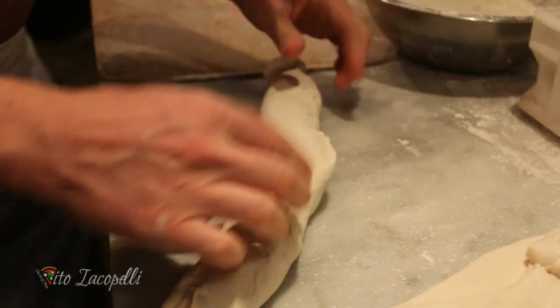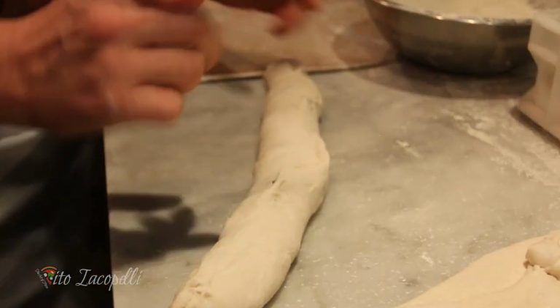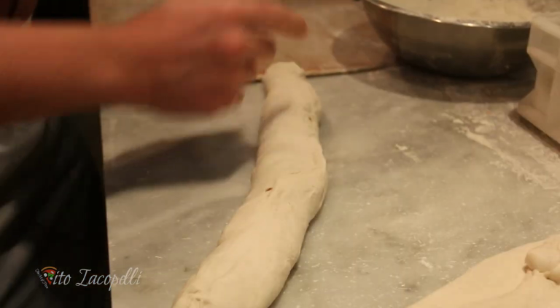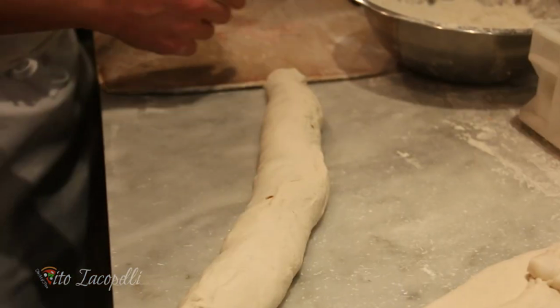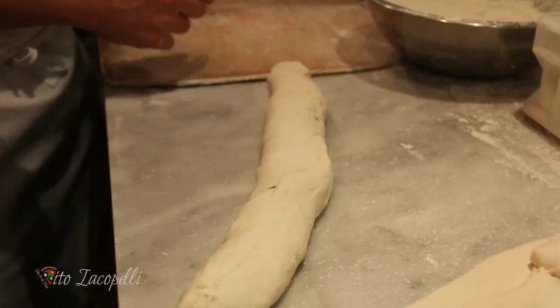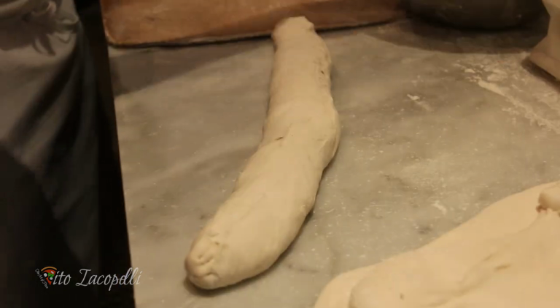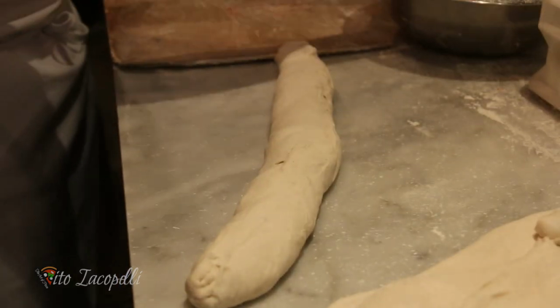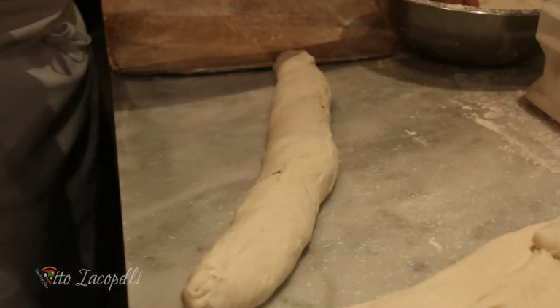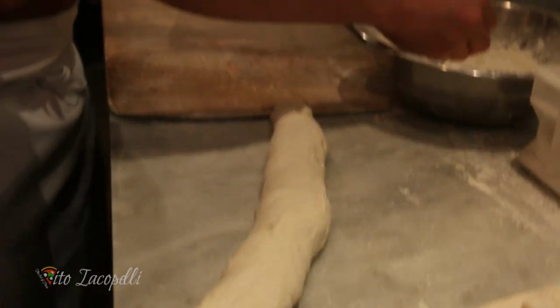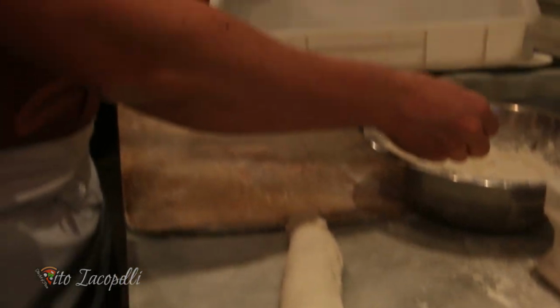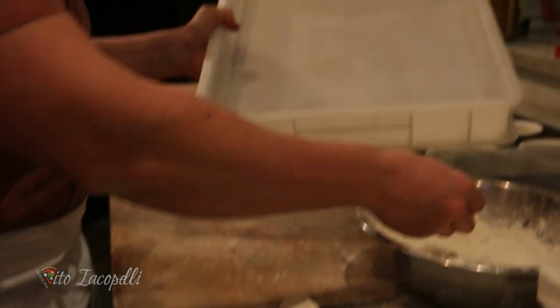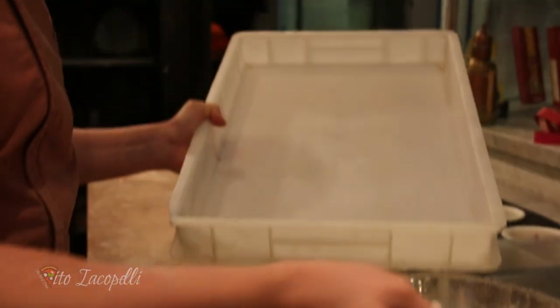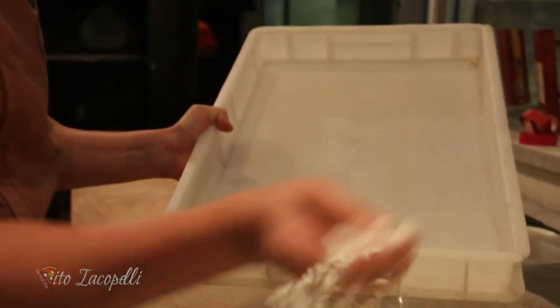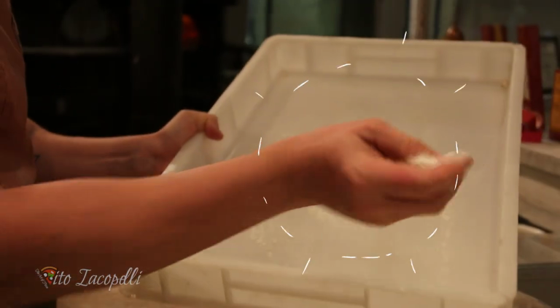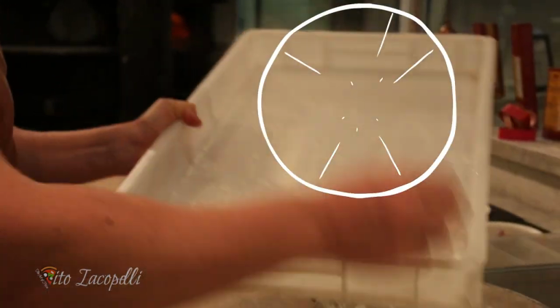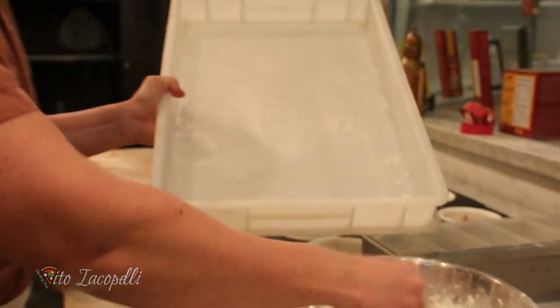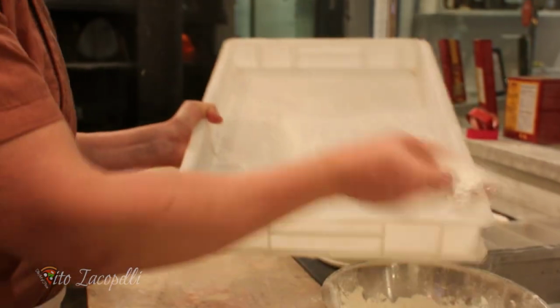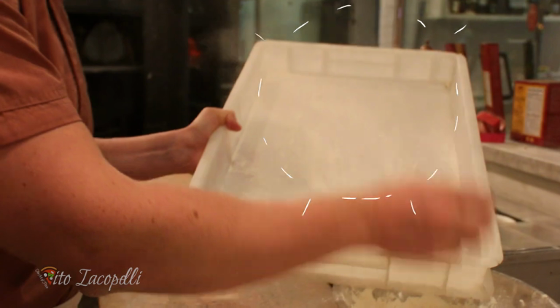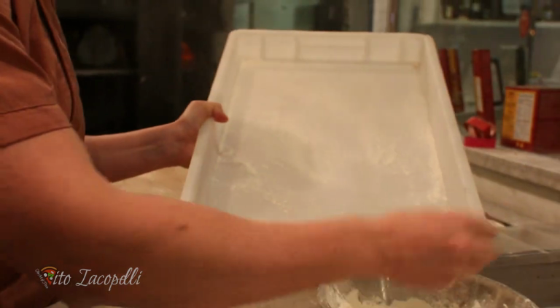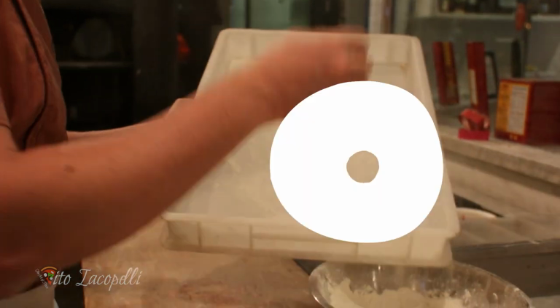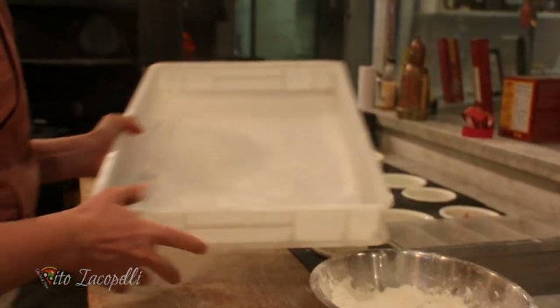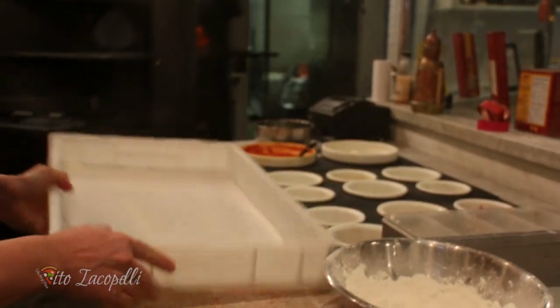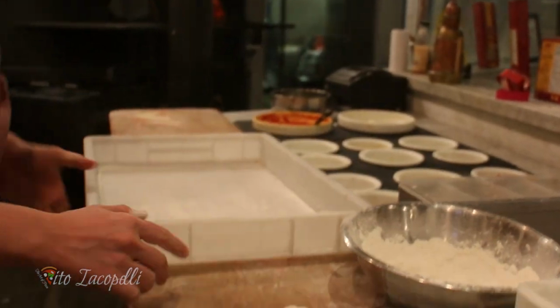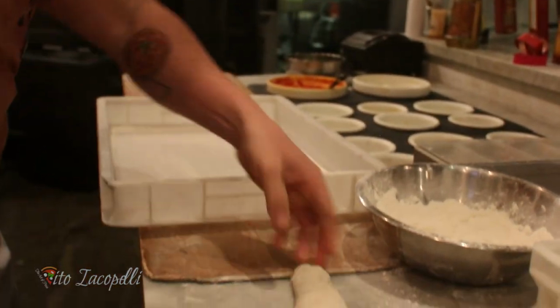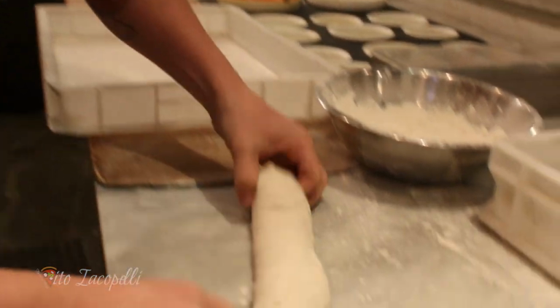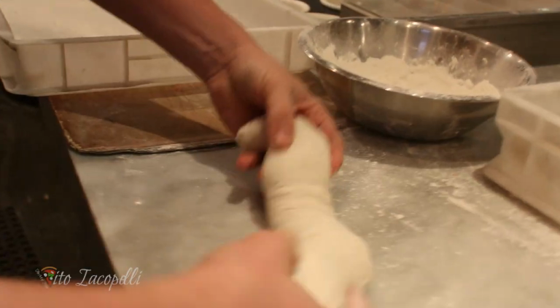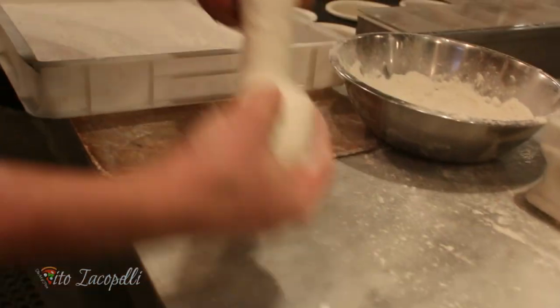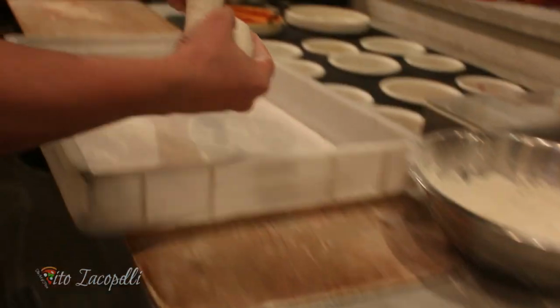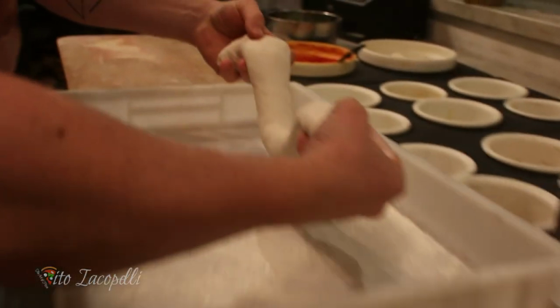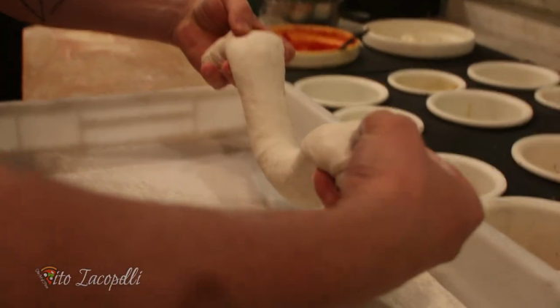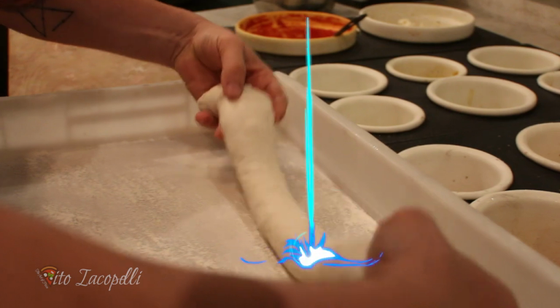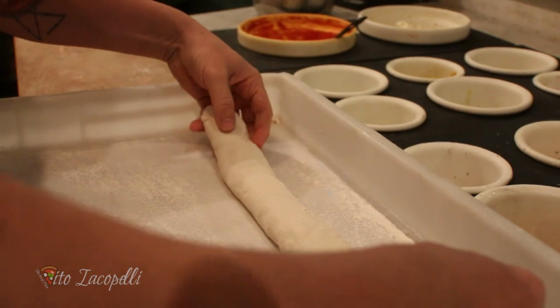The second step is you need a pizza box — a dough box. We're gonna put some flour, just like that, then we set the bread in just like this.